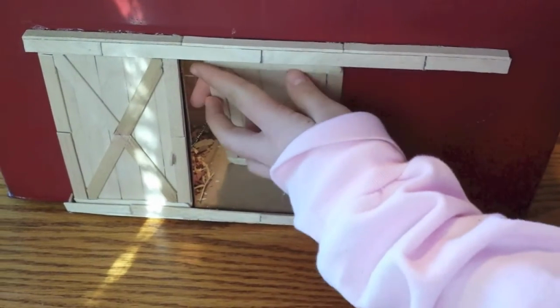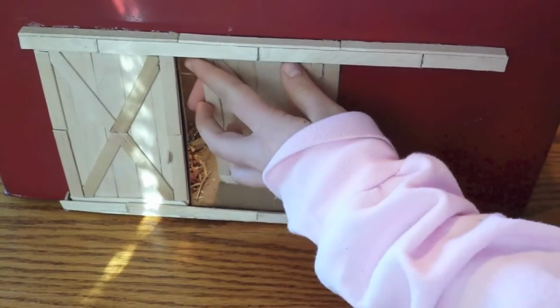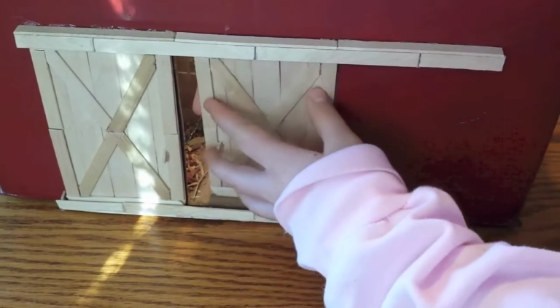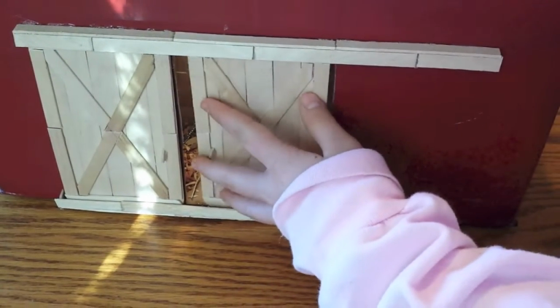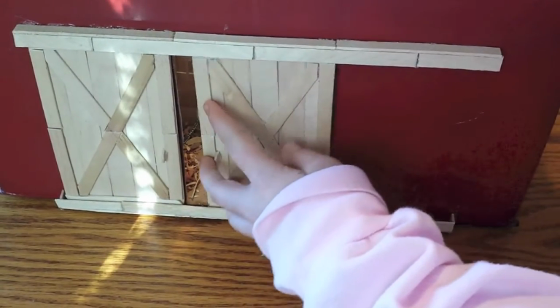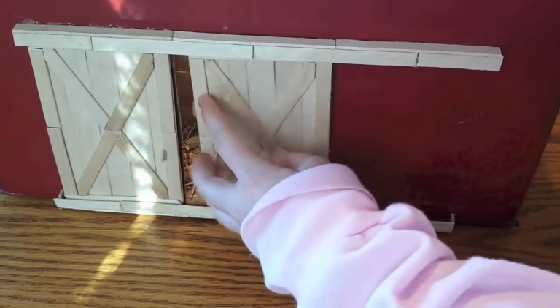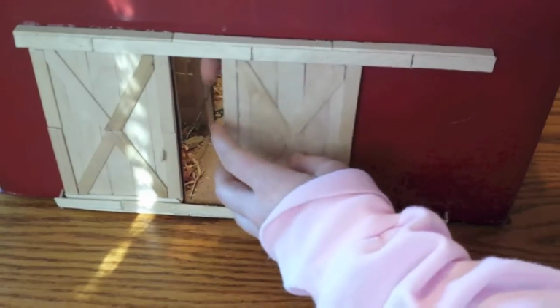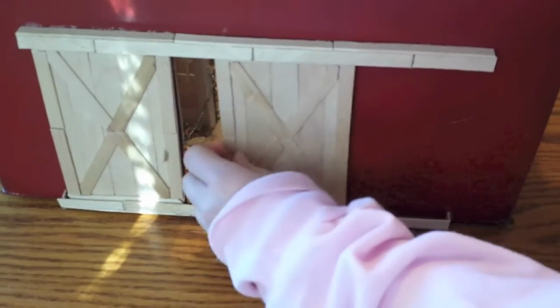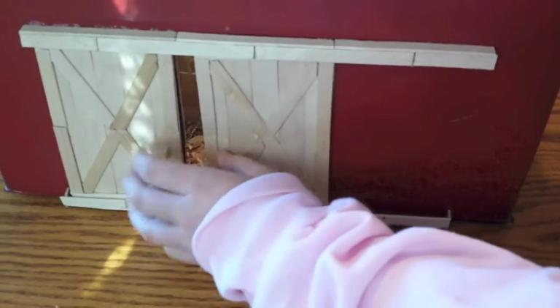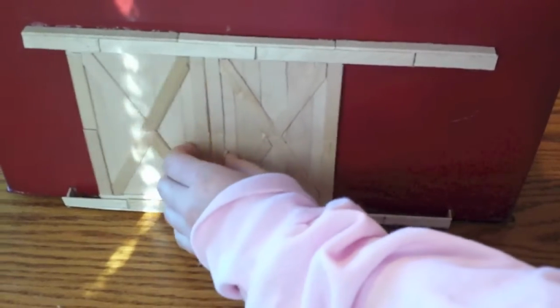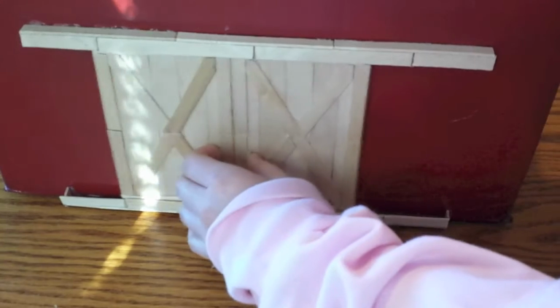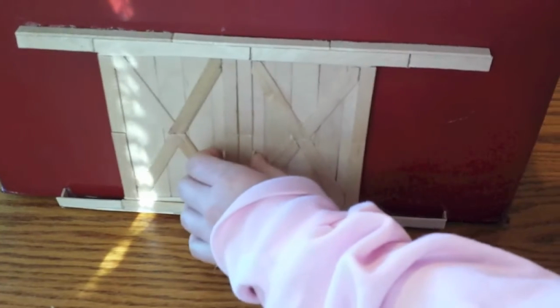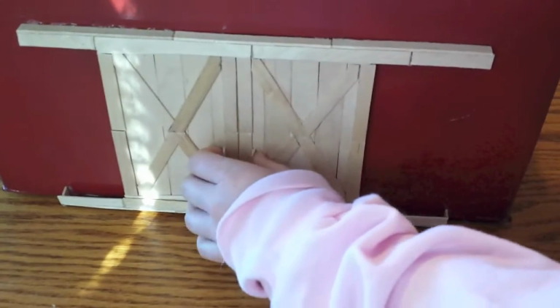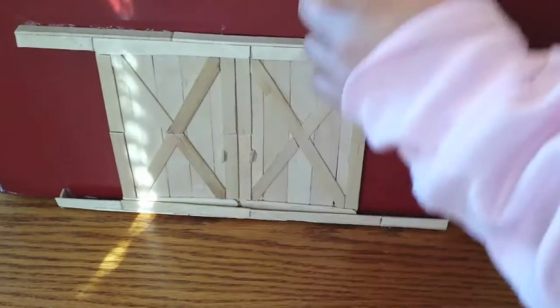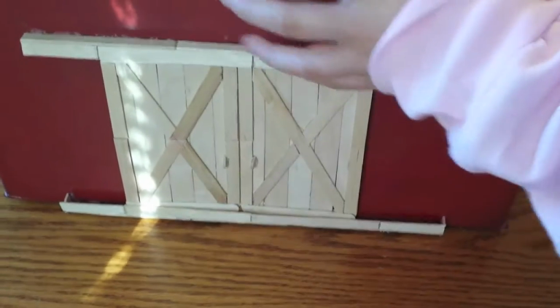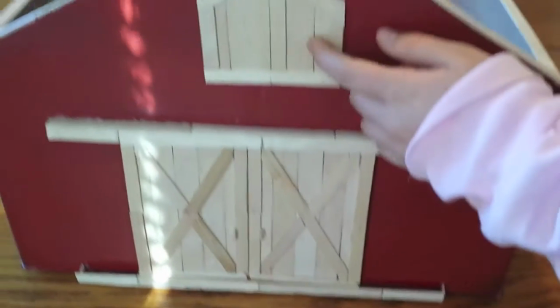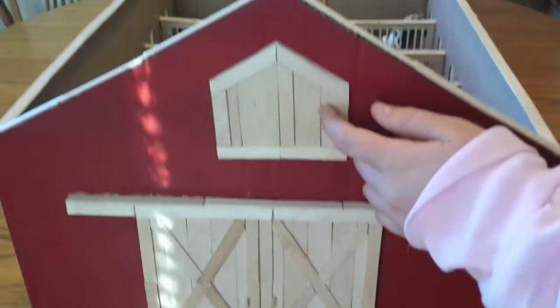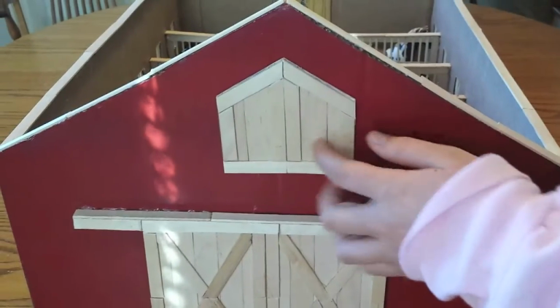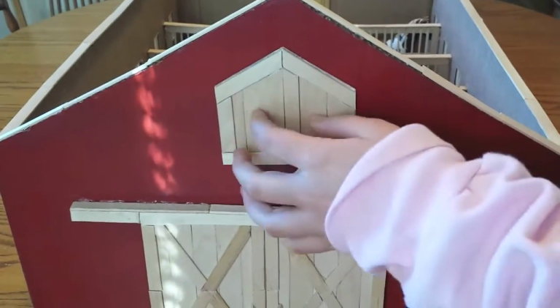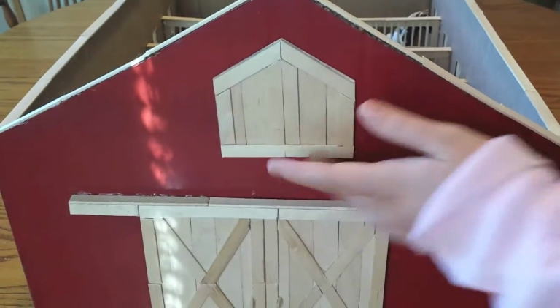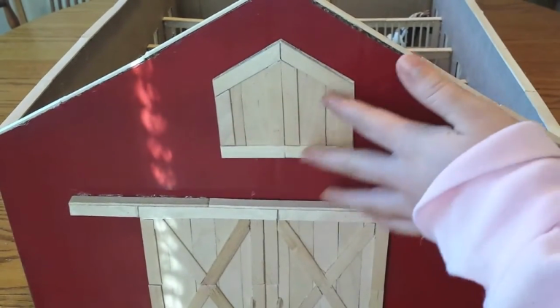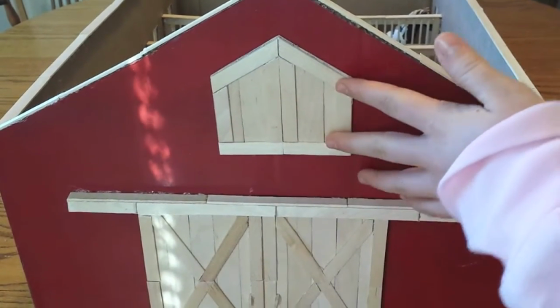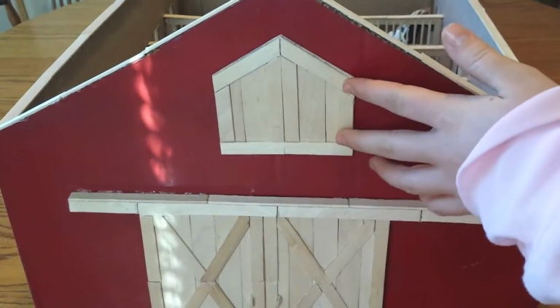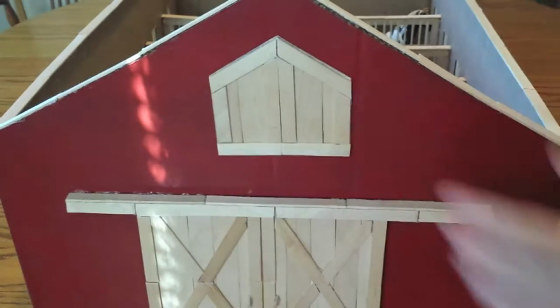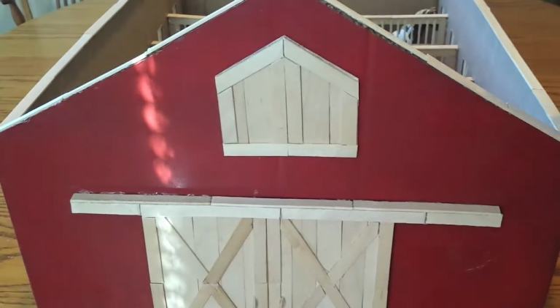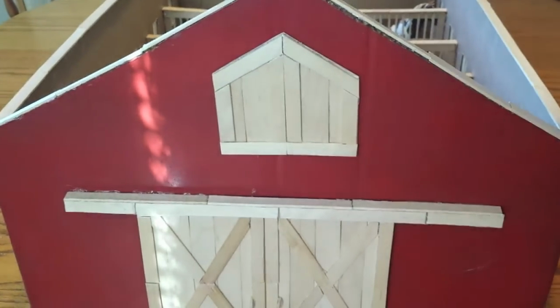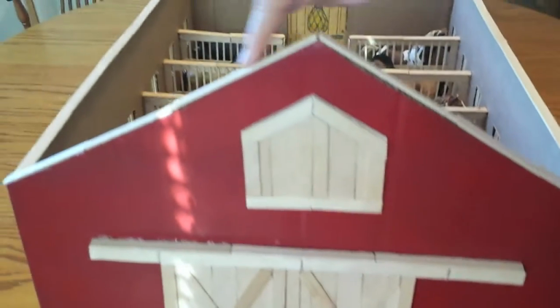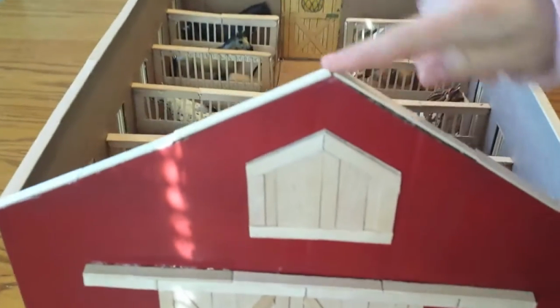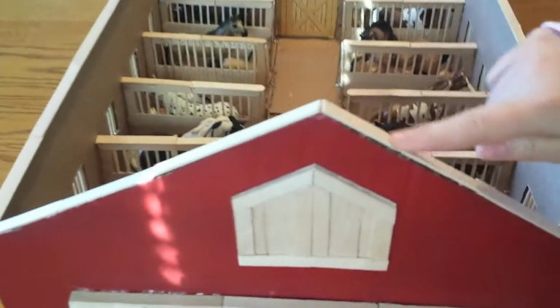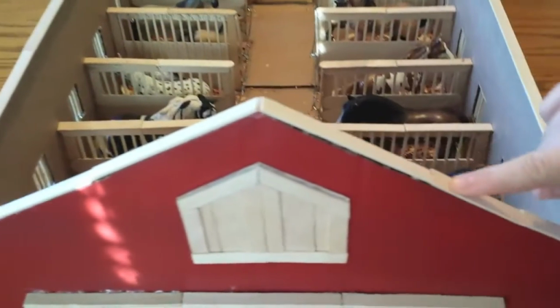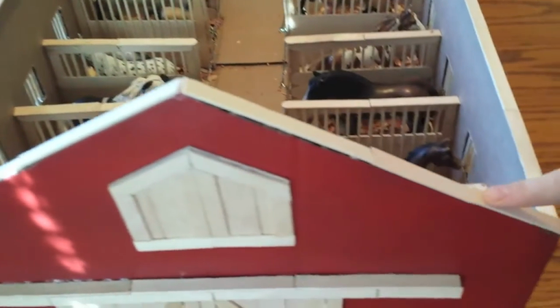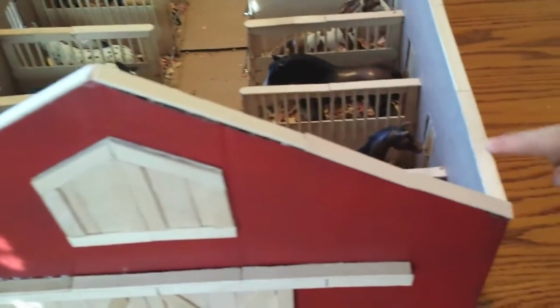It does come out so it opens and closes. This is a decorative thing — it doesn't do anything, it's just for decoration. I did do an outline so the barn looks better.